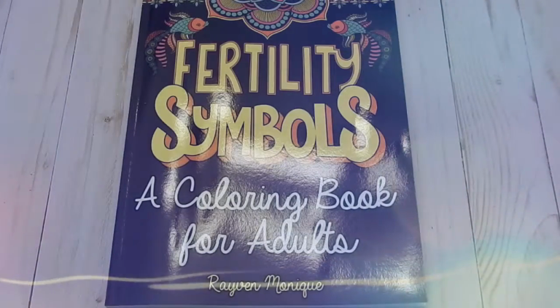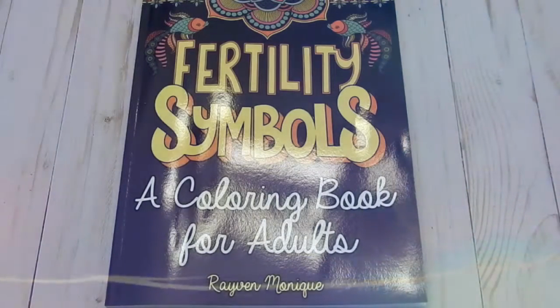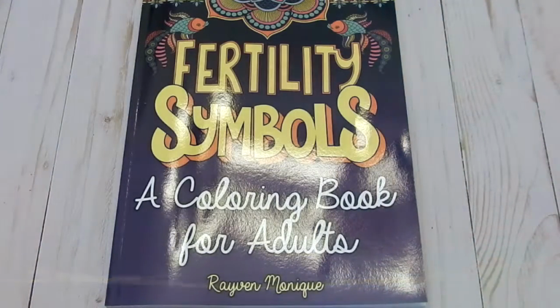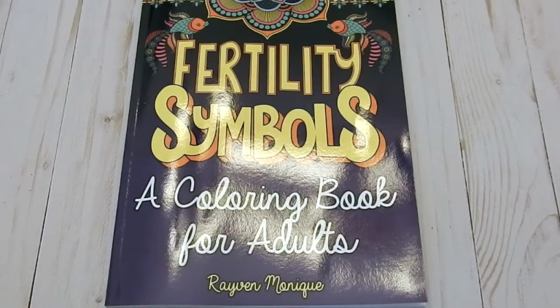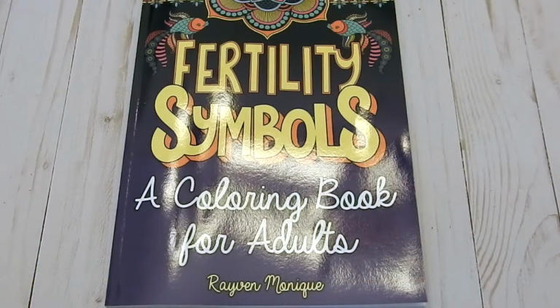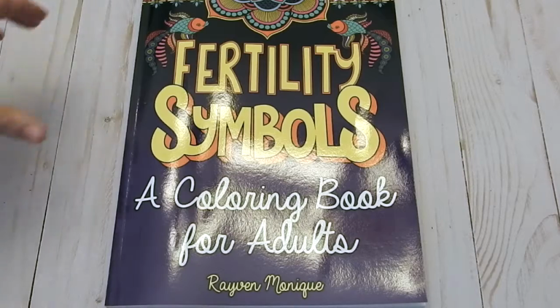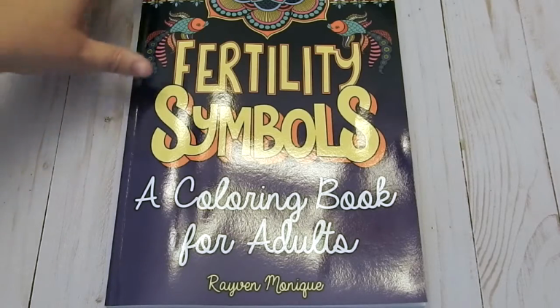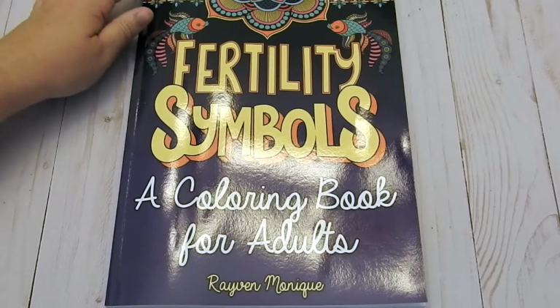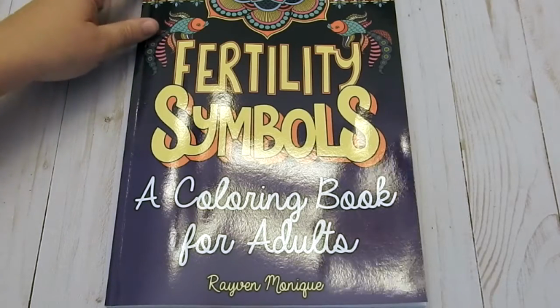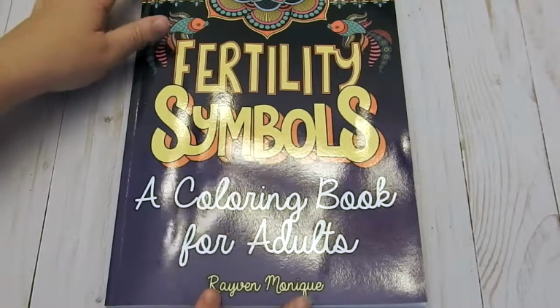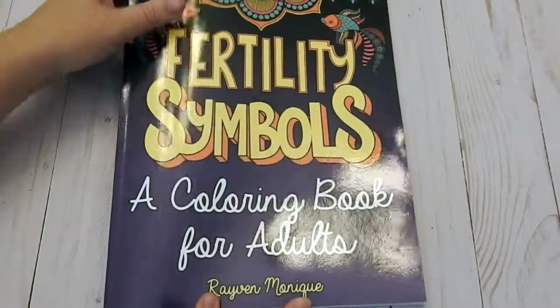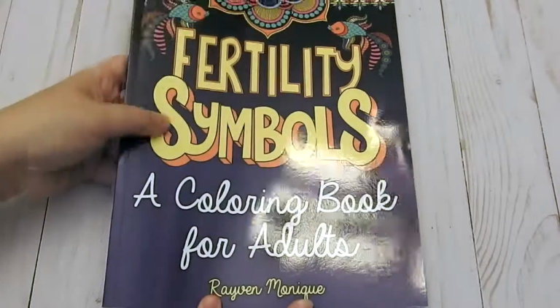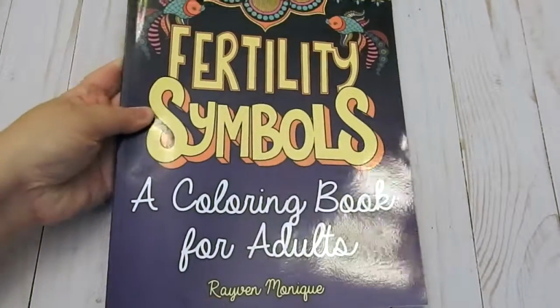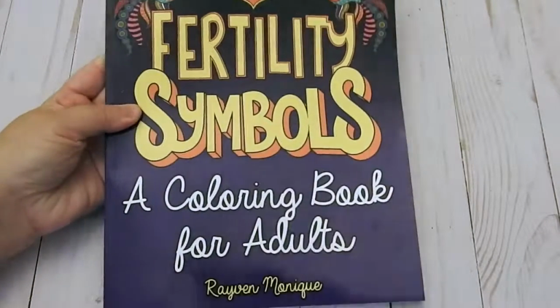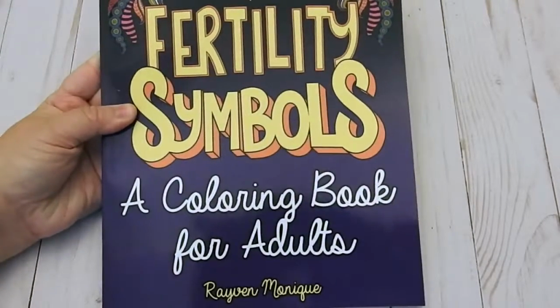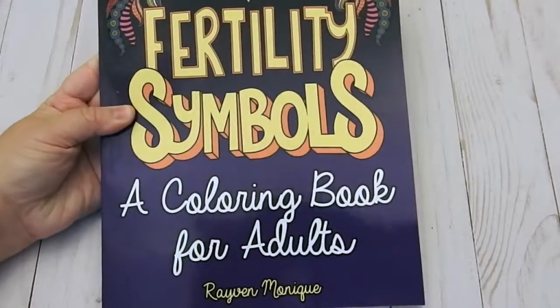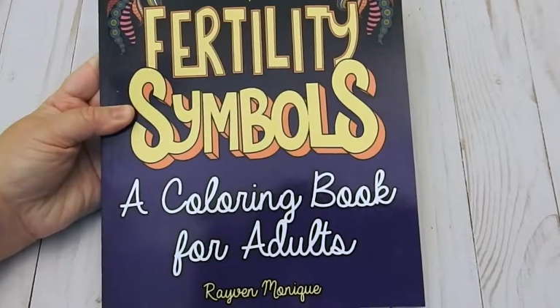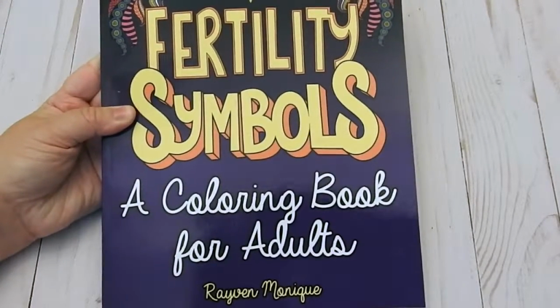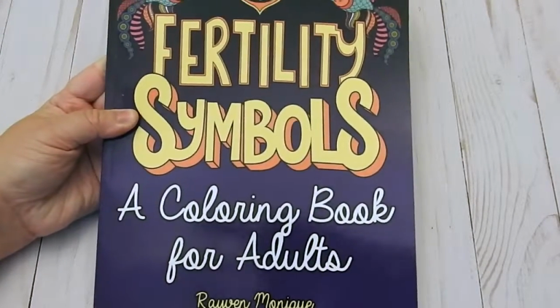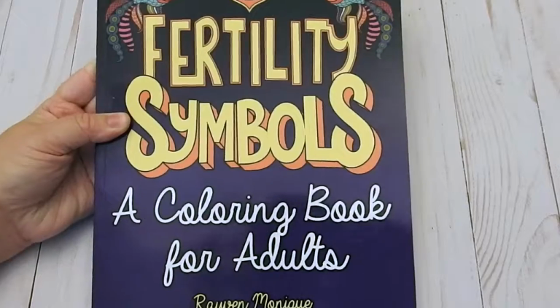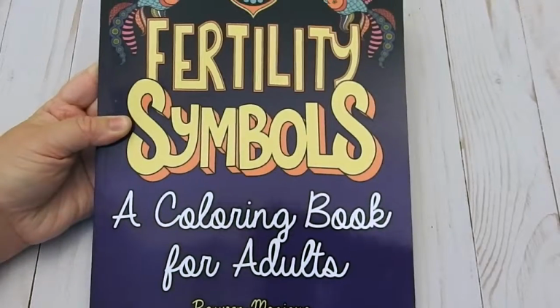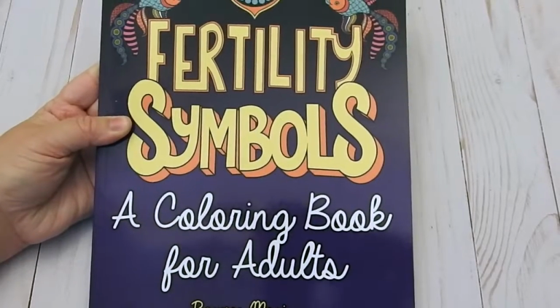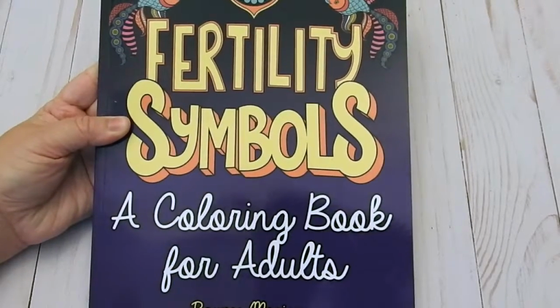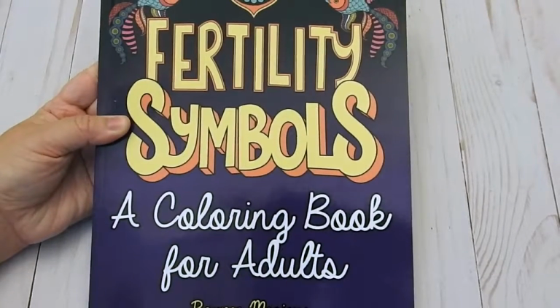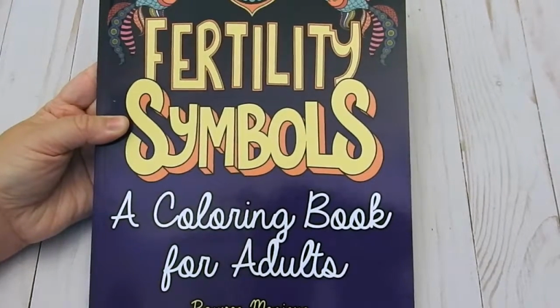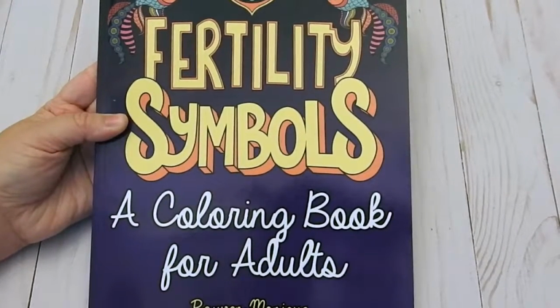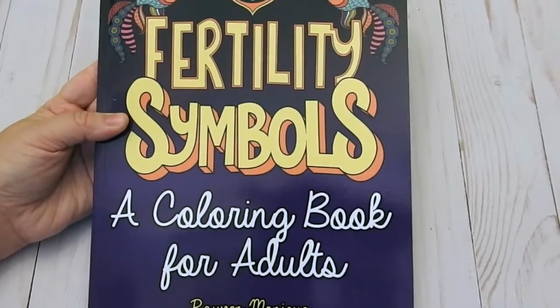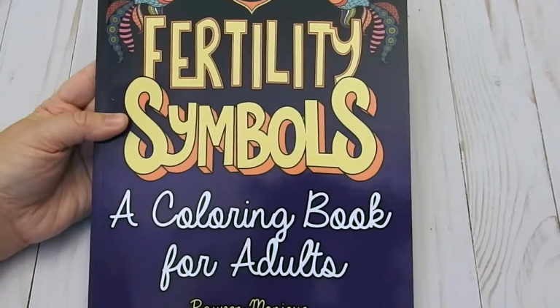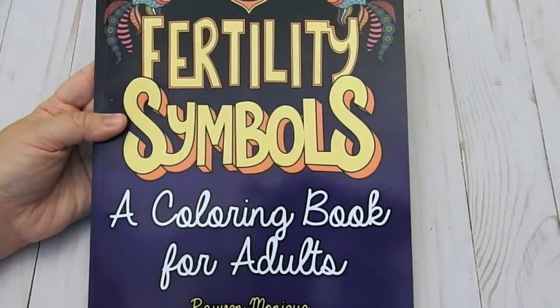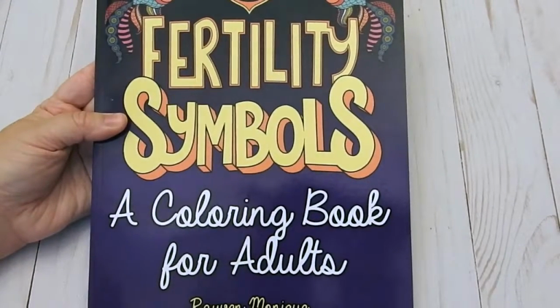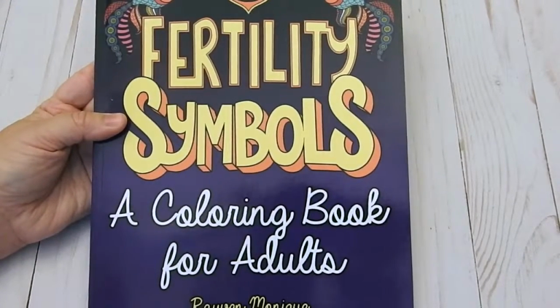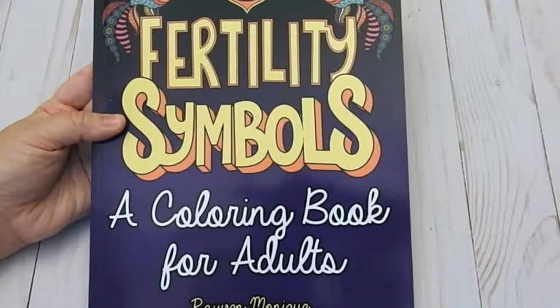Hi, this is Jennifer Schaefer with Jennifer Schaefer Art and Reviews and the Creative Coloring Group. Today I'm reviewing Fertility Symbols, a coloring book for adults by Raven Monique with colorhappy.com.